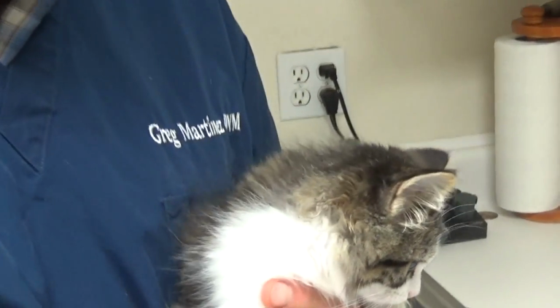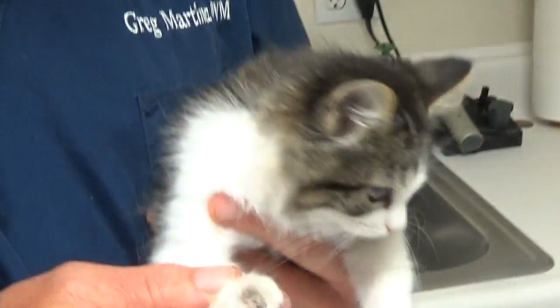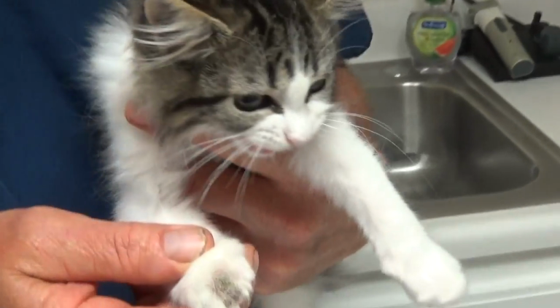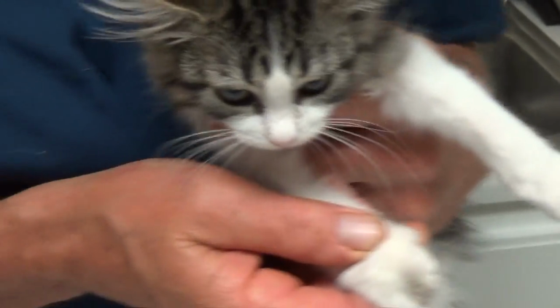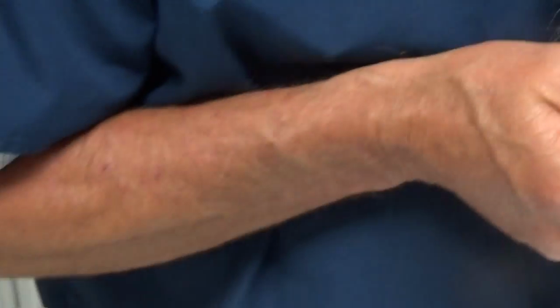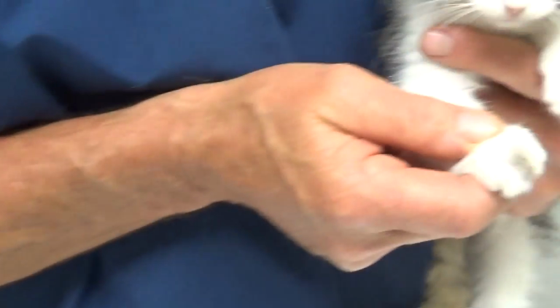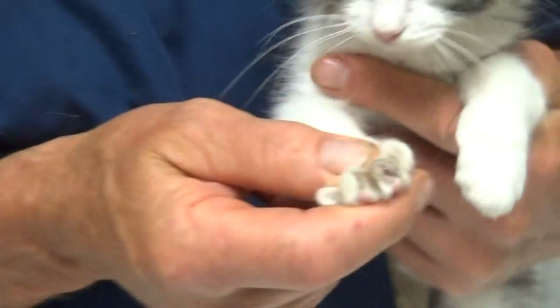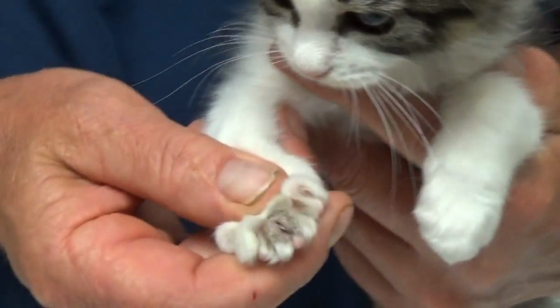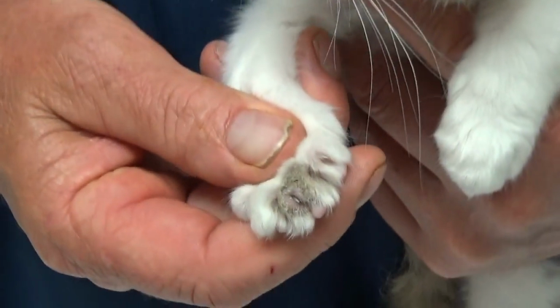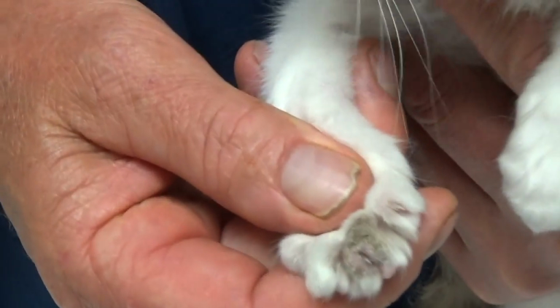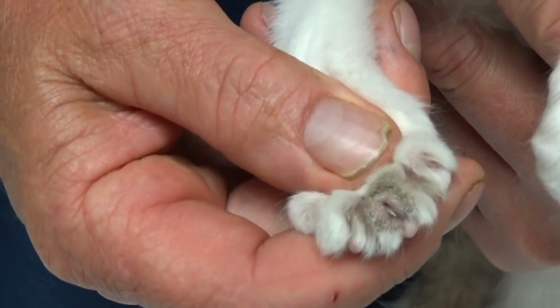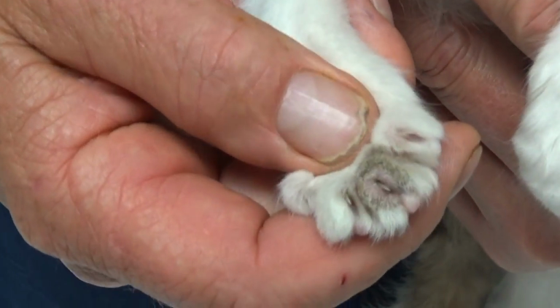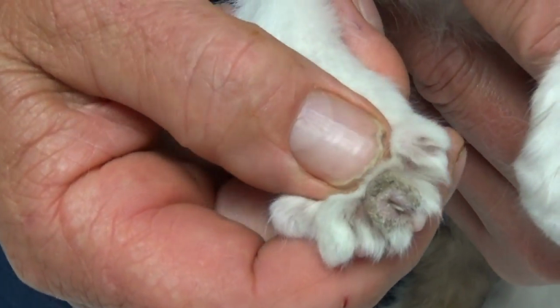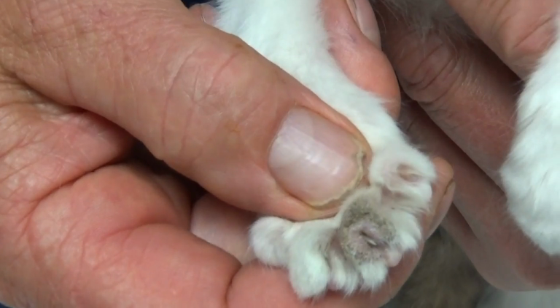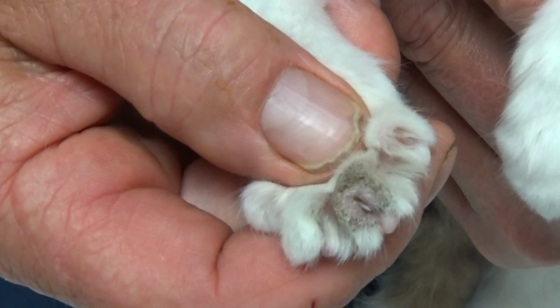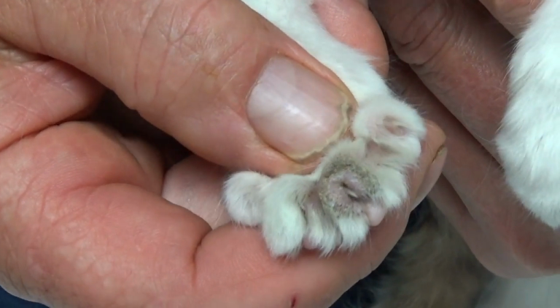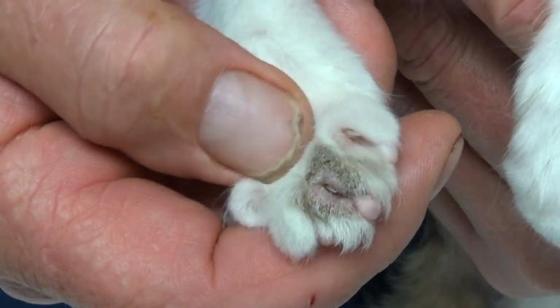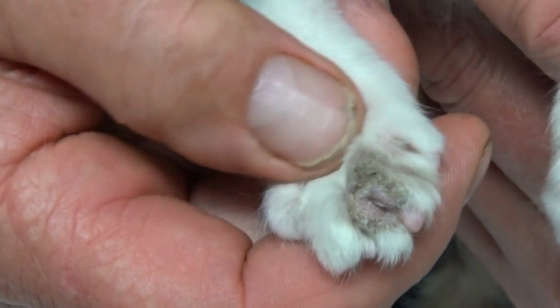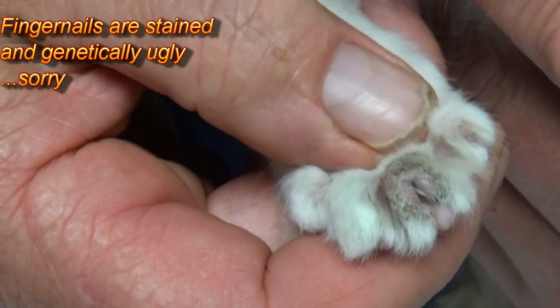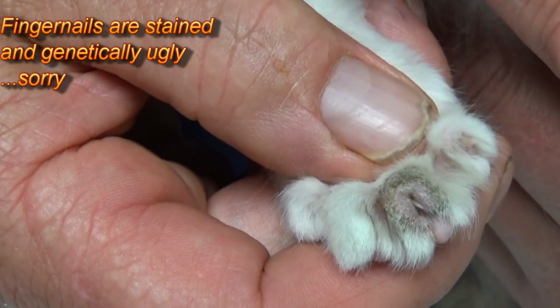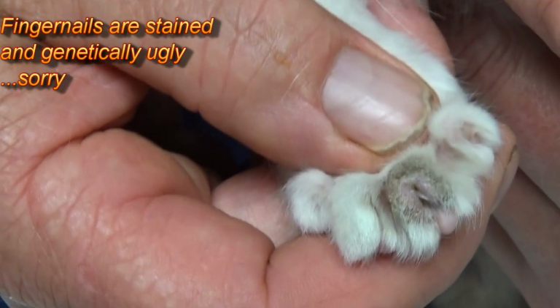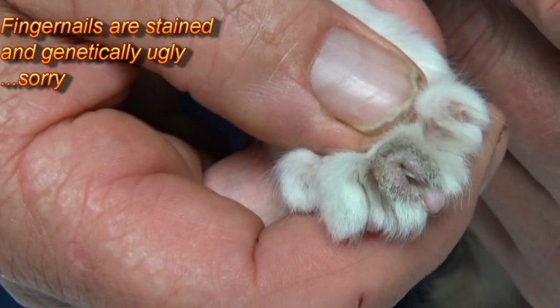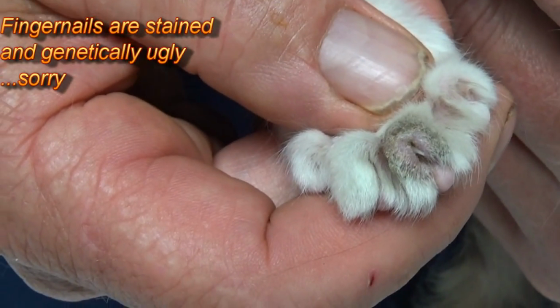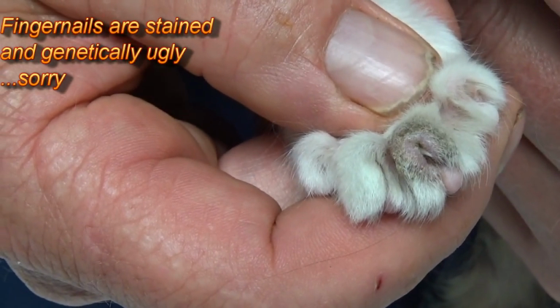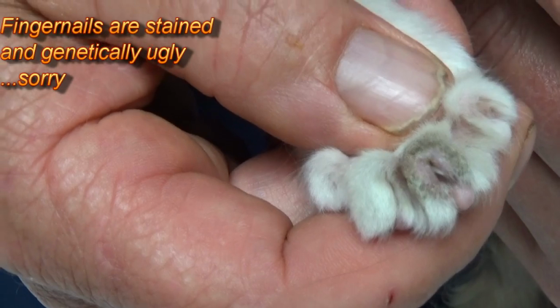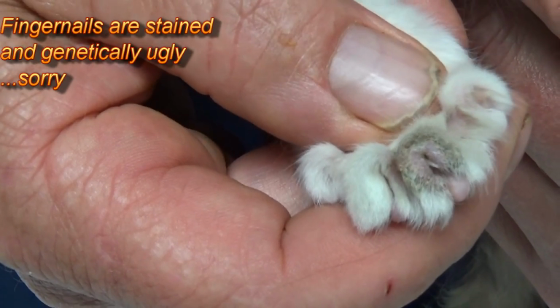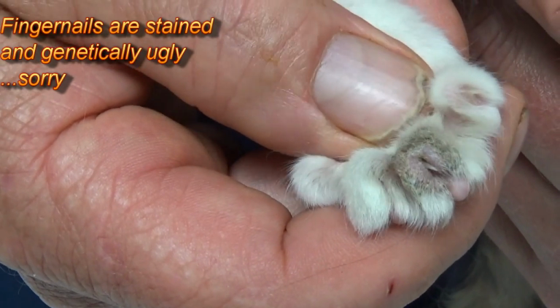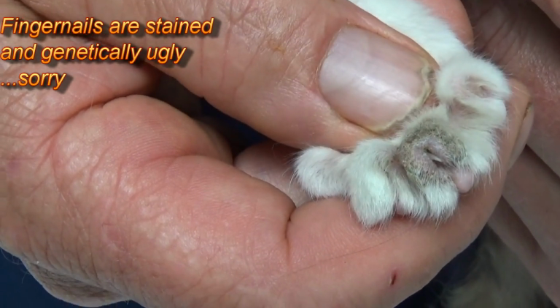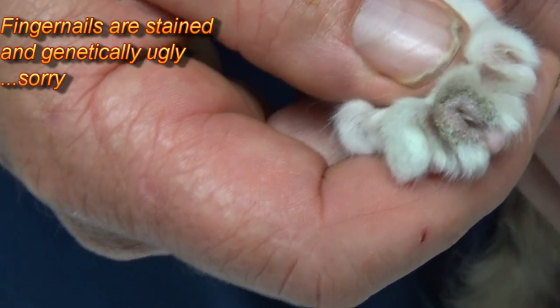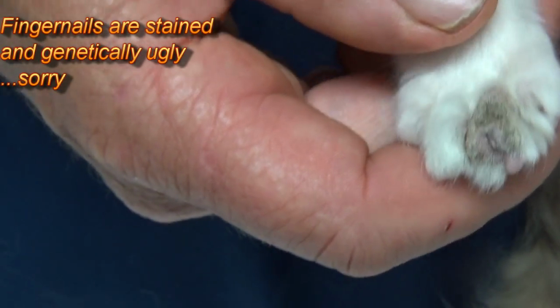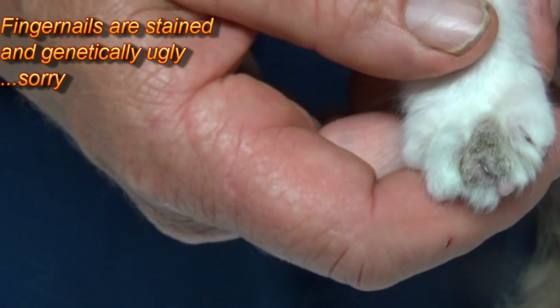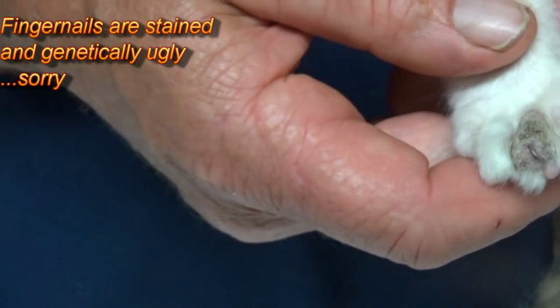But this kitty has ringworm. And if you look at that paw, it's crusty. The hair's gone. And it's not in a ring, but the hair's all gone in a certain area — a patch of it.